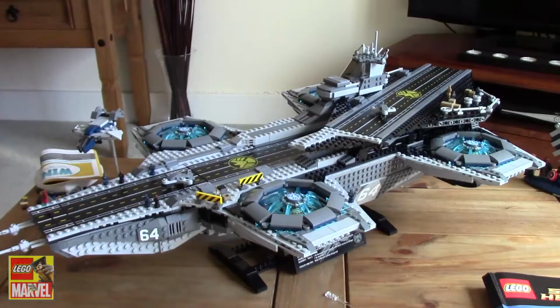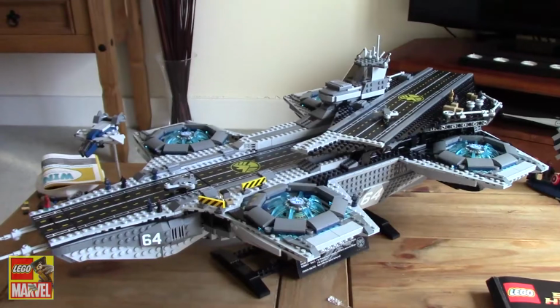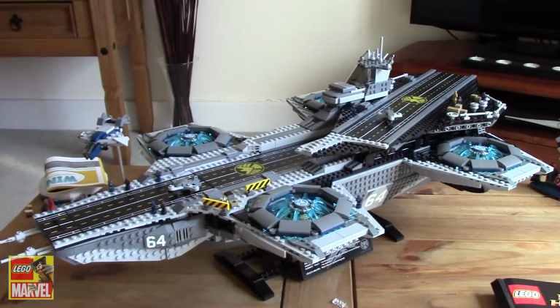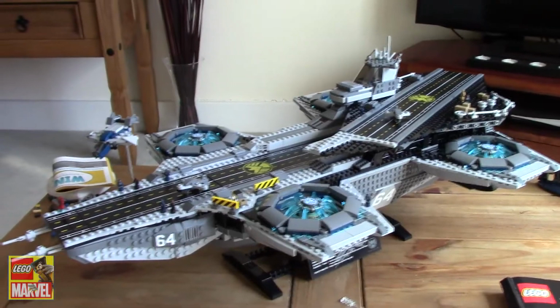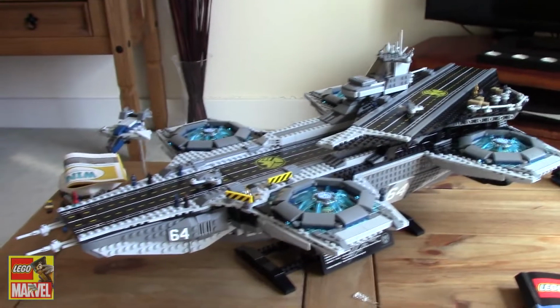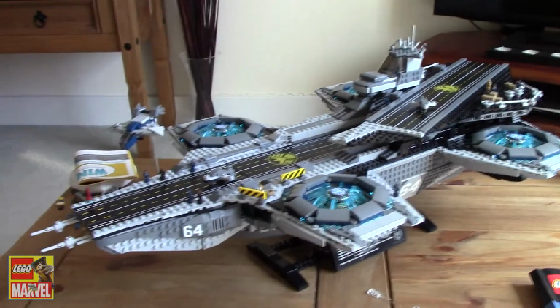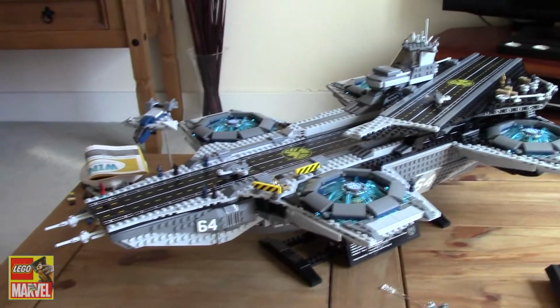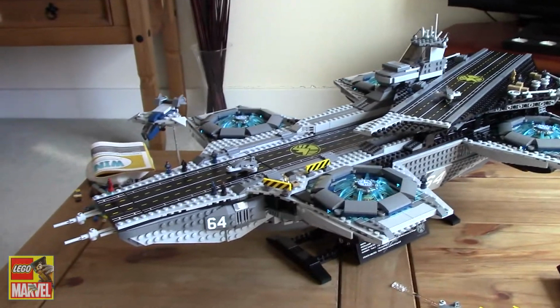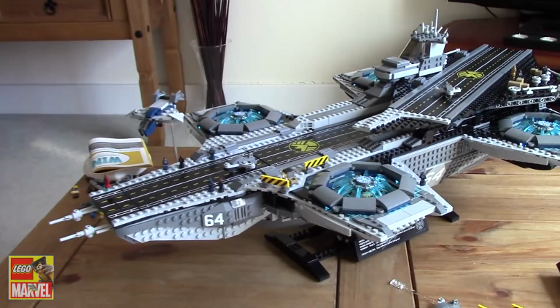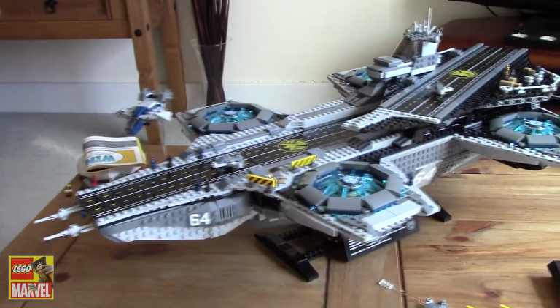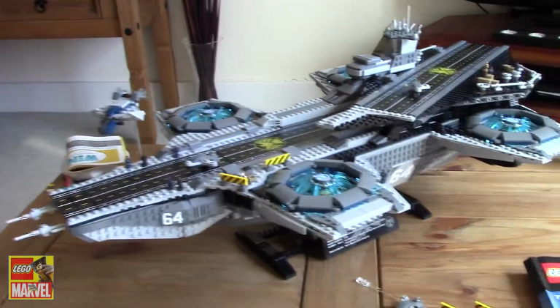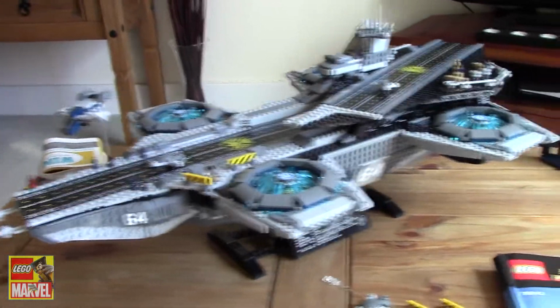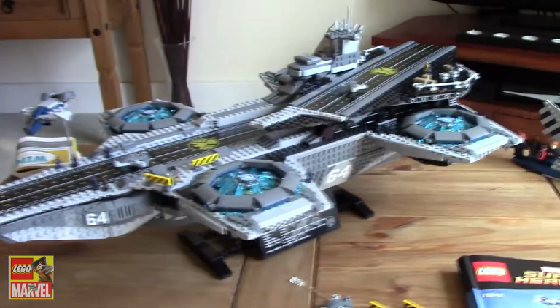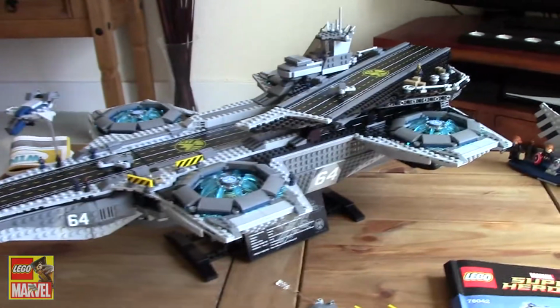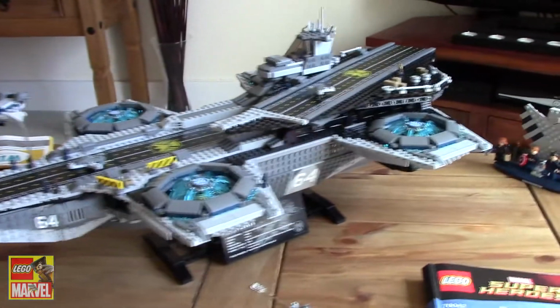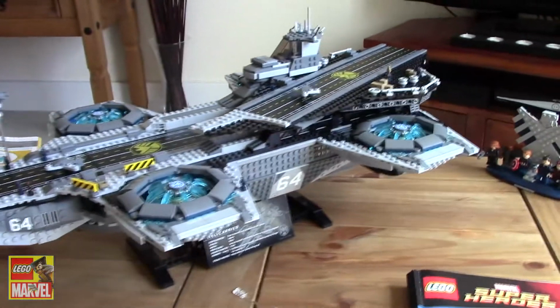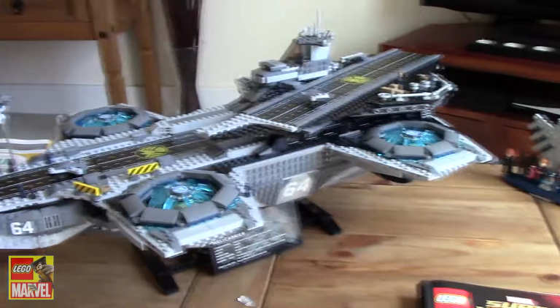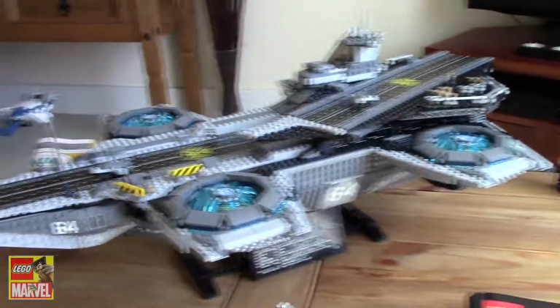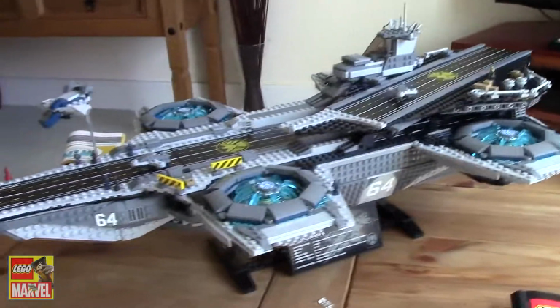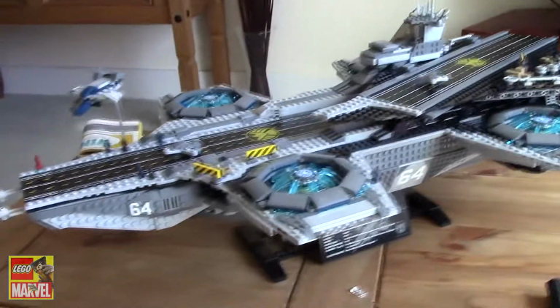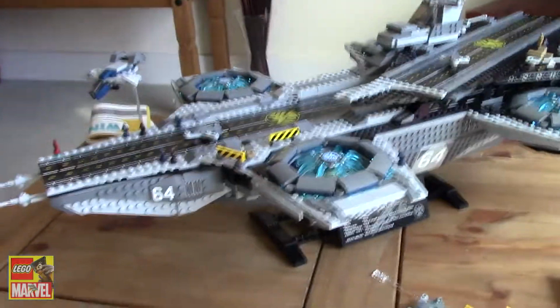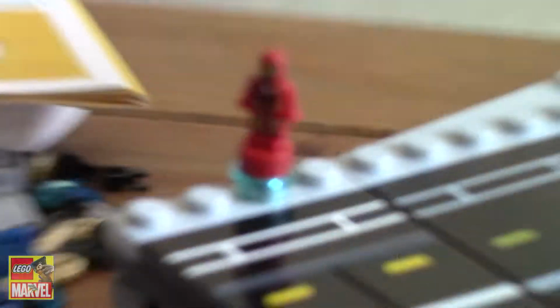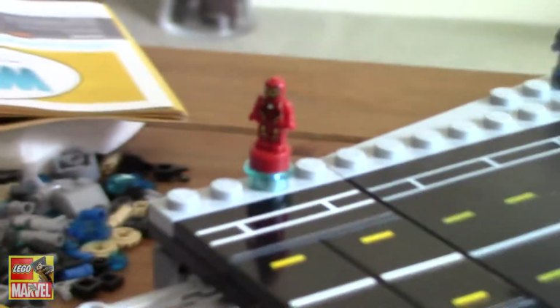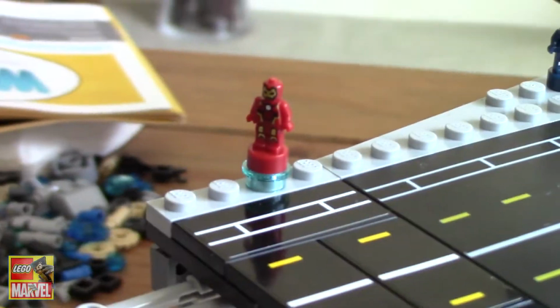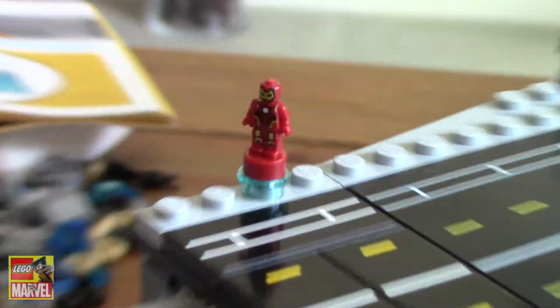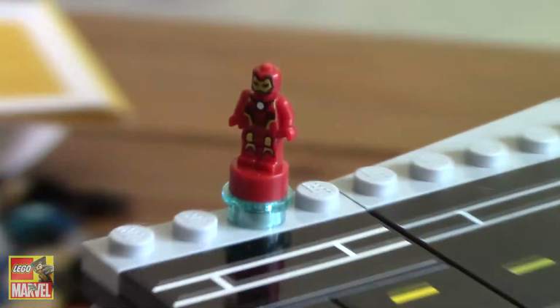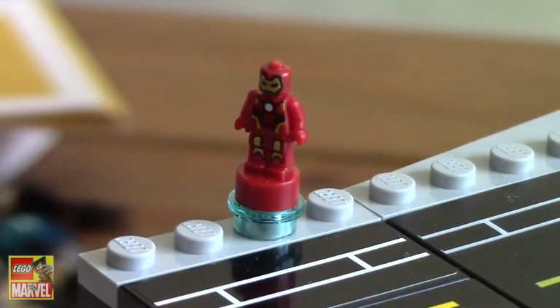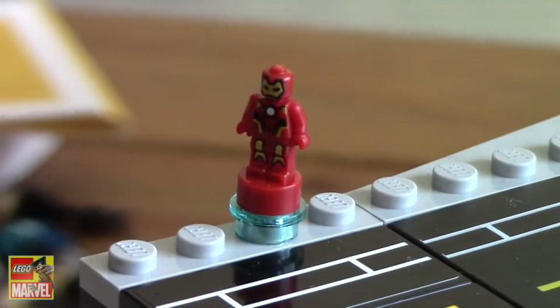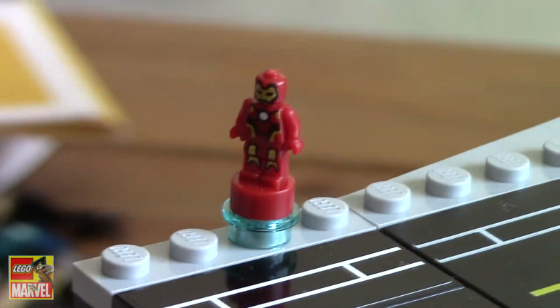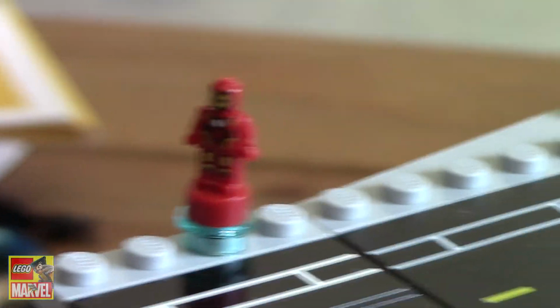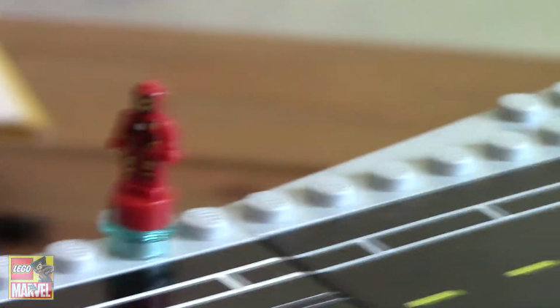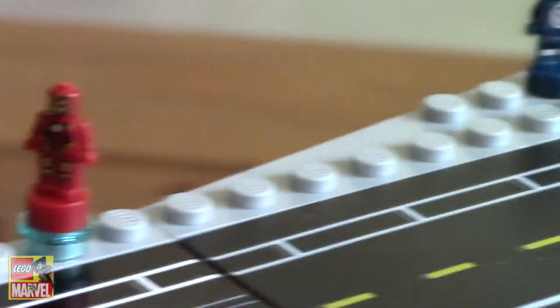Hello everyone and welcome to LEGO Marvel. This is my review of the LEGO Shield Helicarrier. As you can see, there's one of the micro figures there — that's Iron Man.